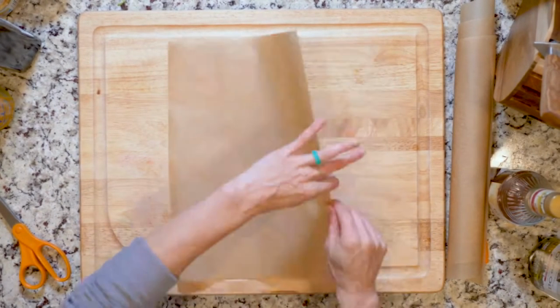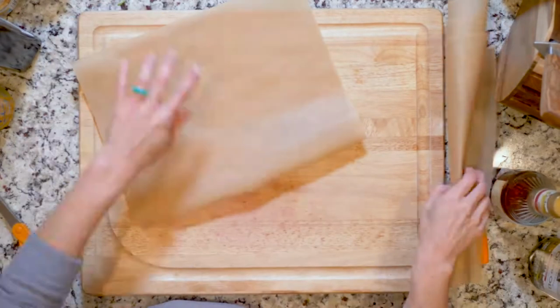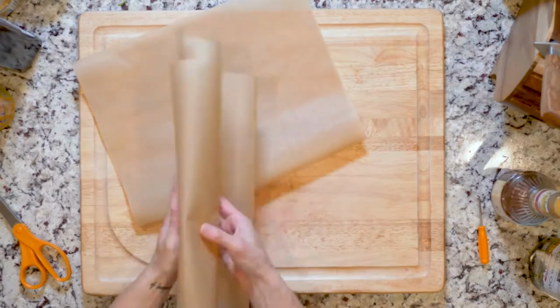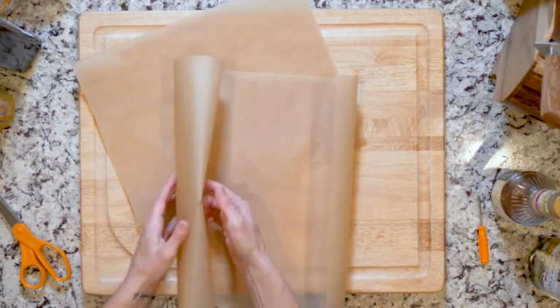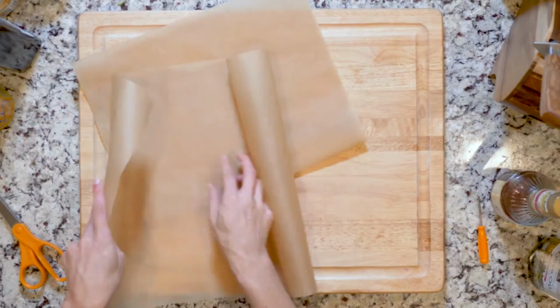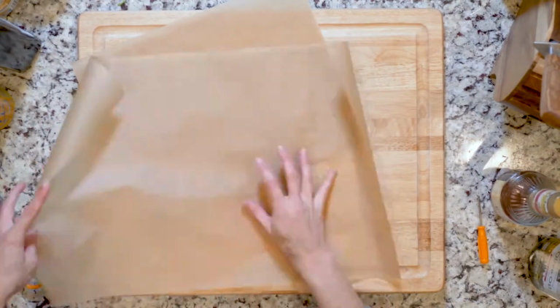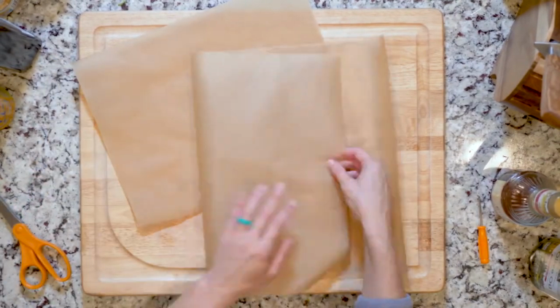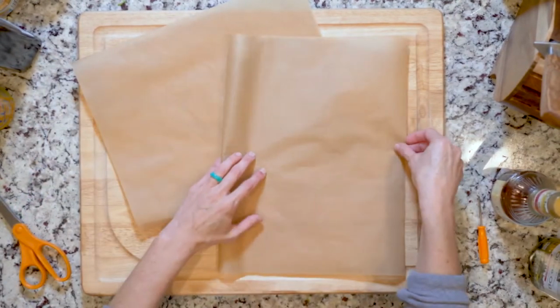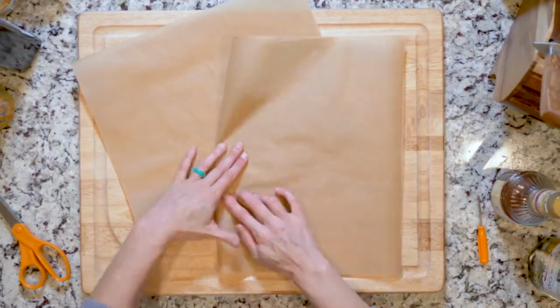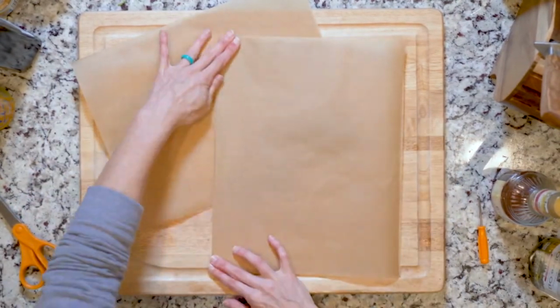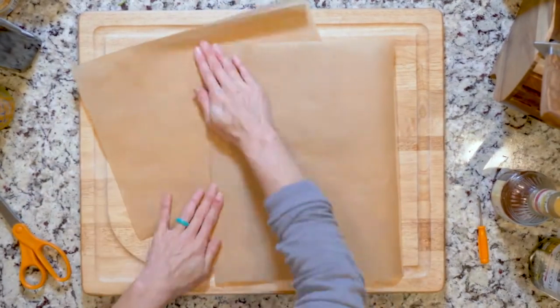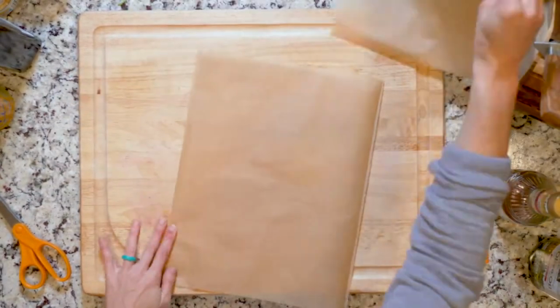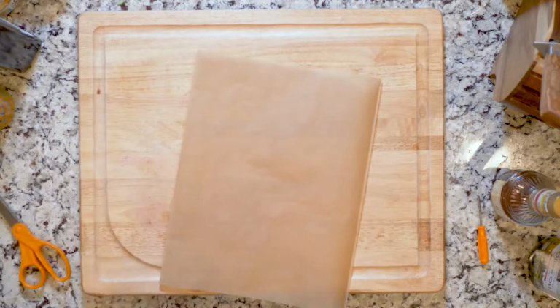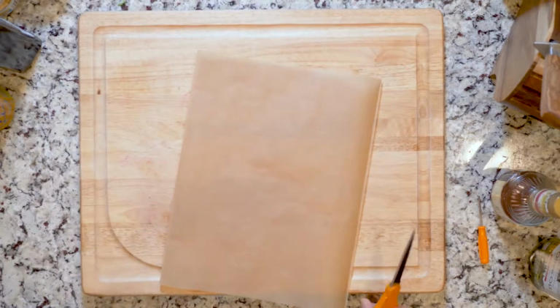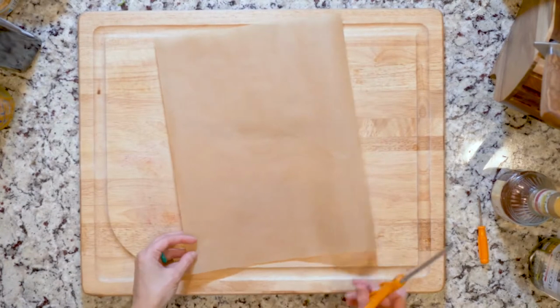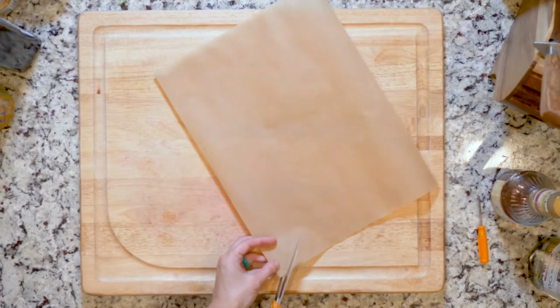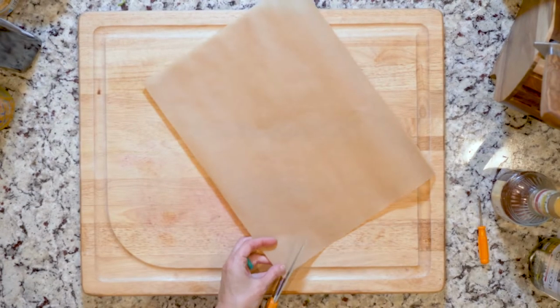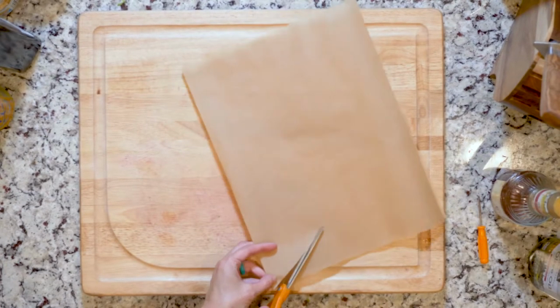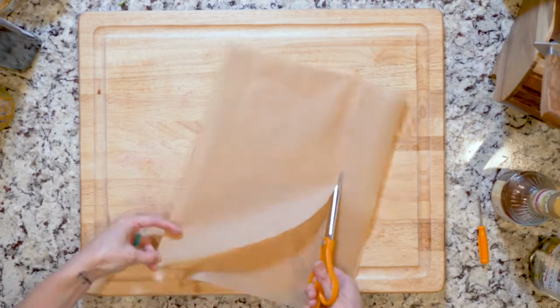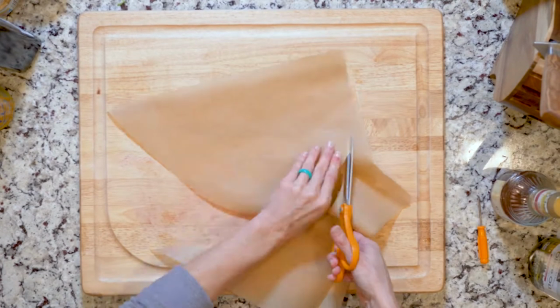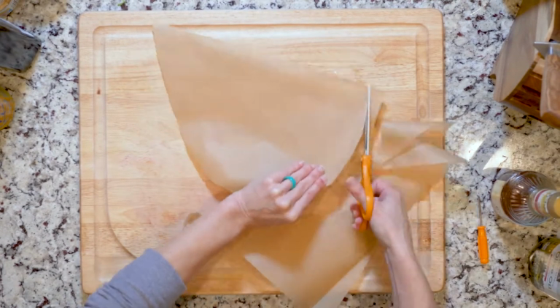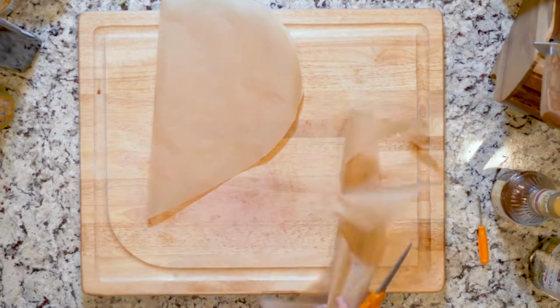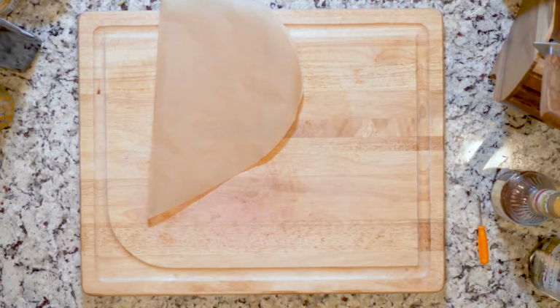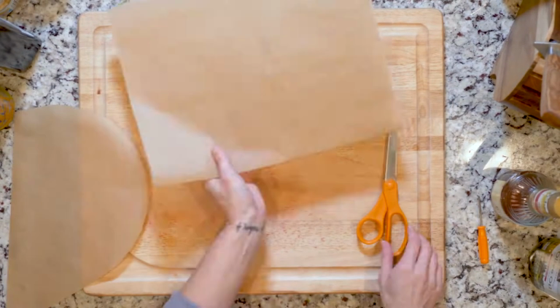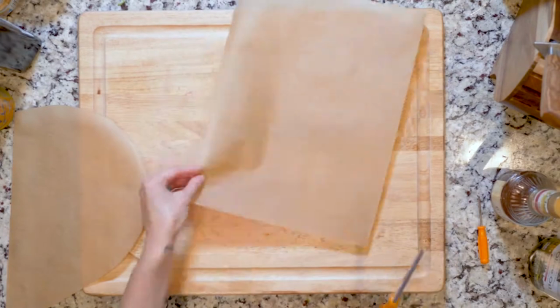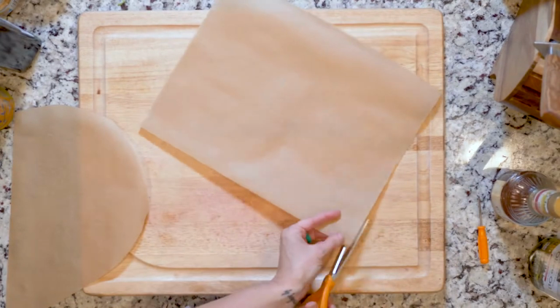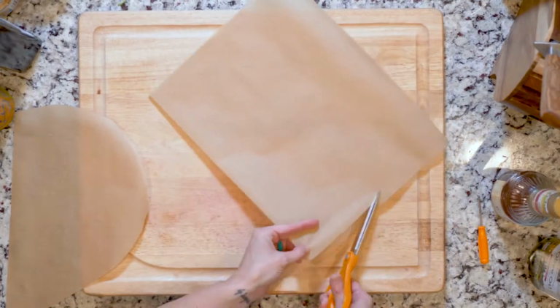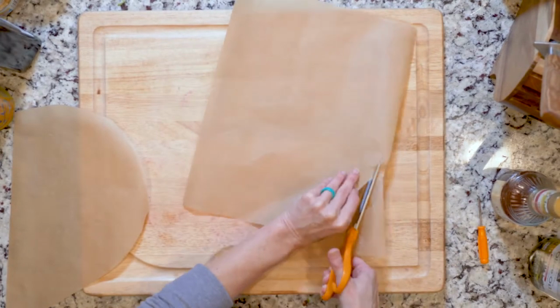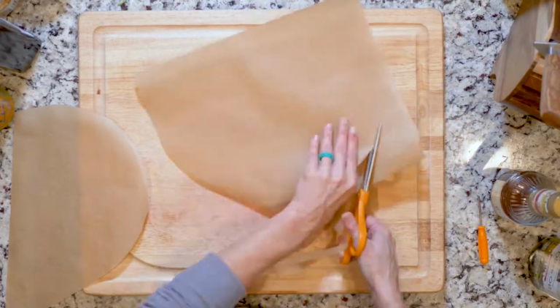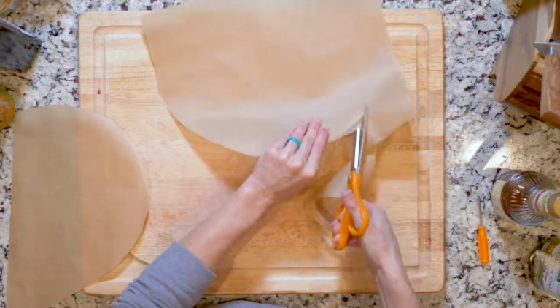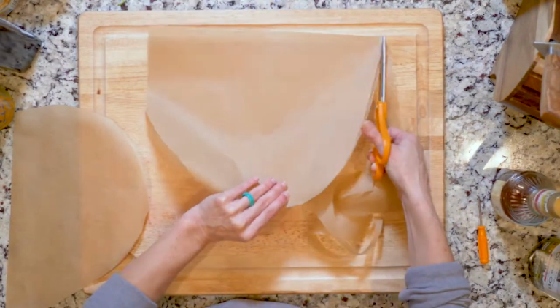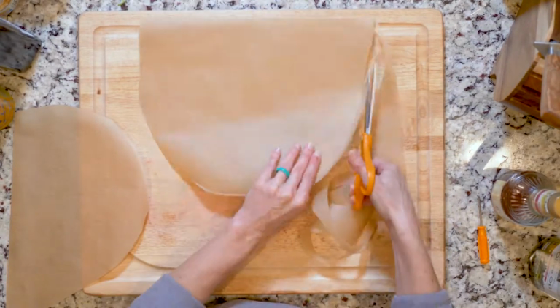You'll be cooking the salmon and asparagus in the parchment, so make sure it's large enough when folded in half to accommodate both. Cut the open edges of the parchment so it makes a half circle, oval, or even a sort of half heart shape. Set that aside.